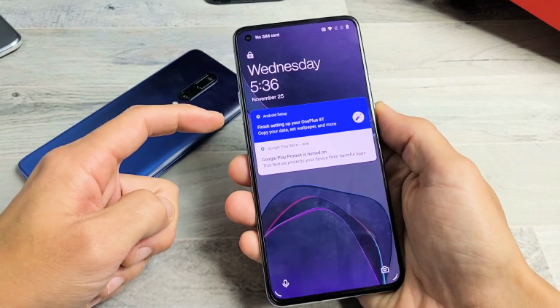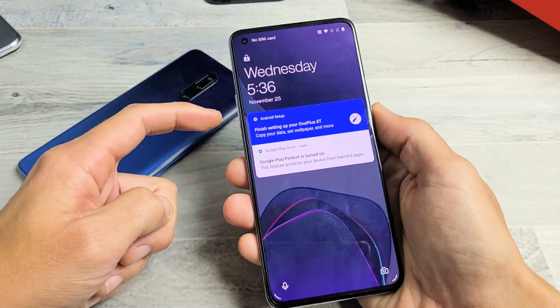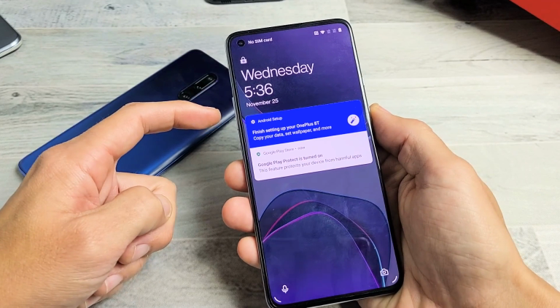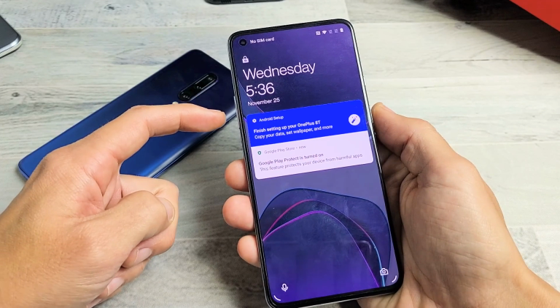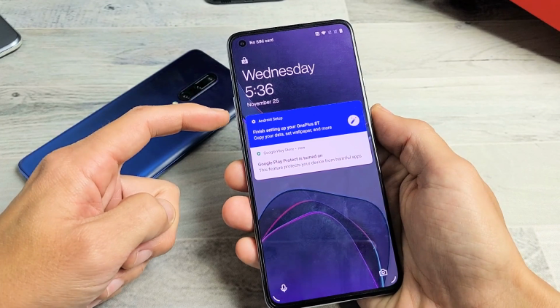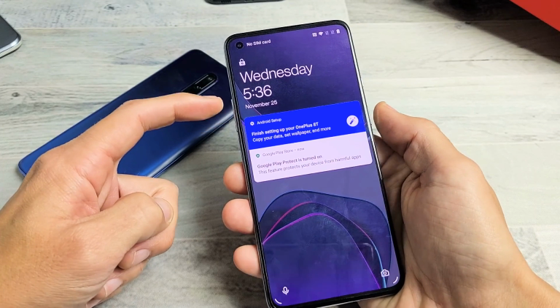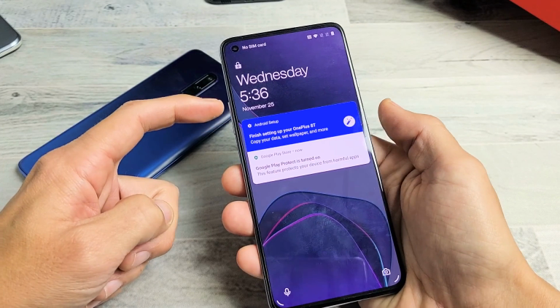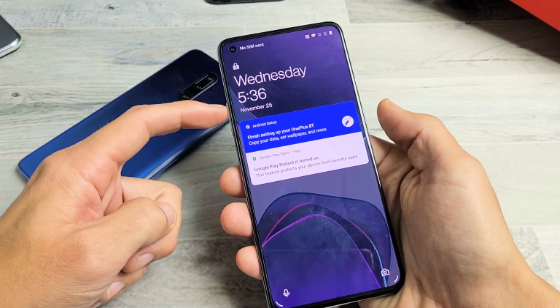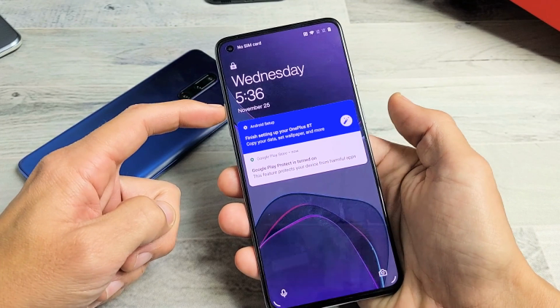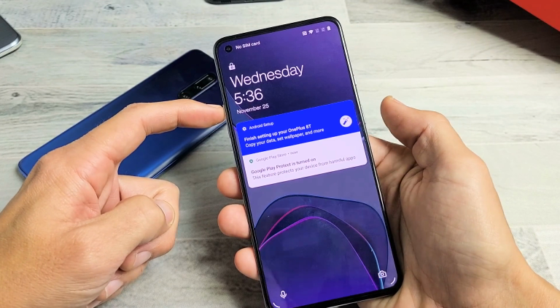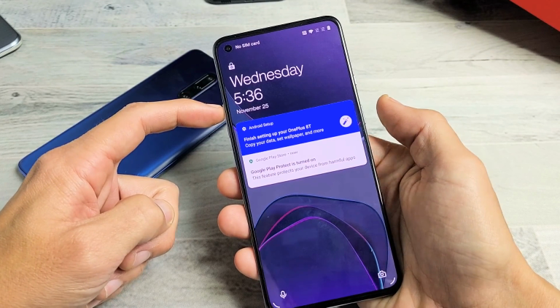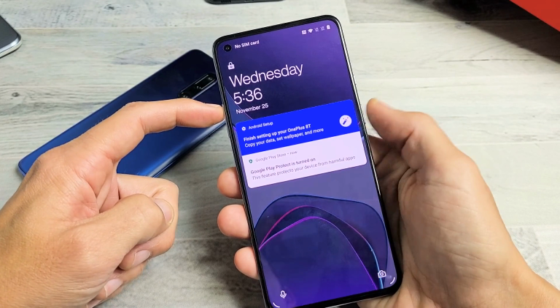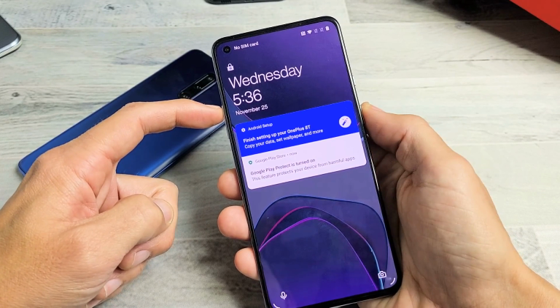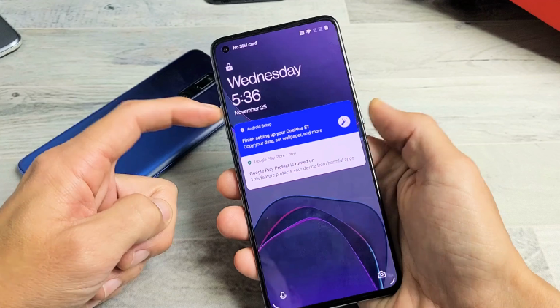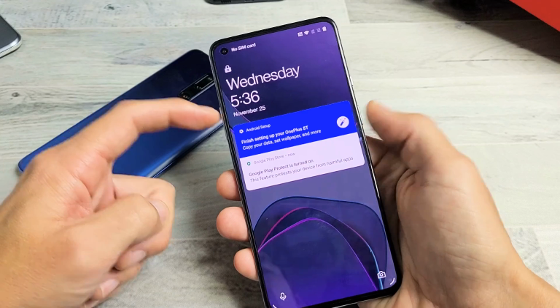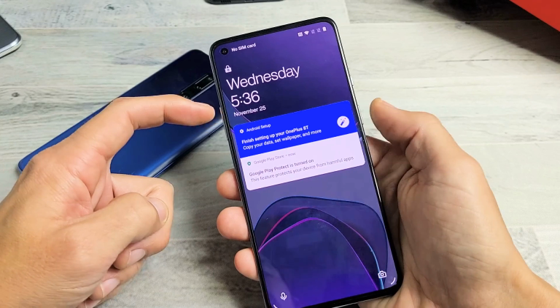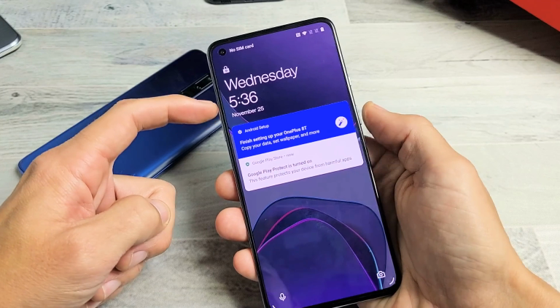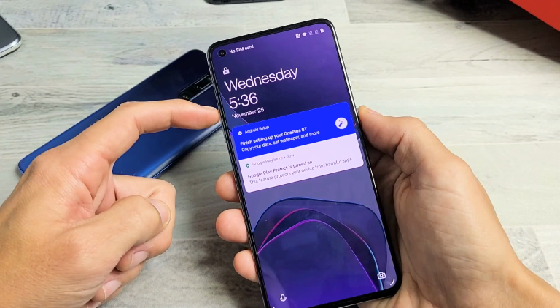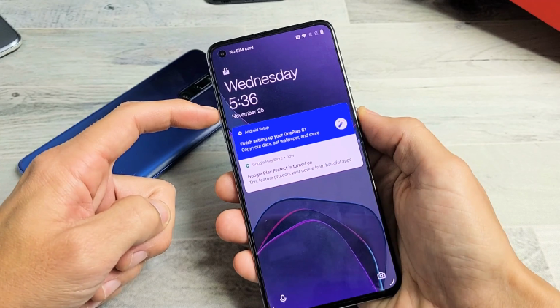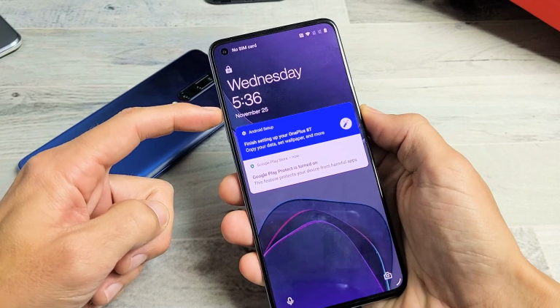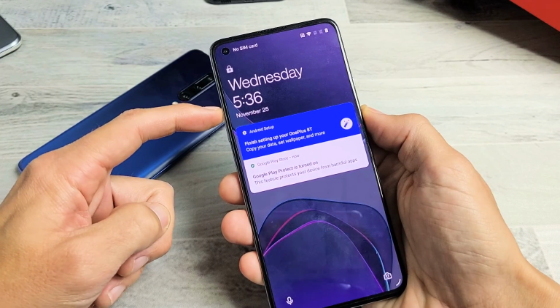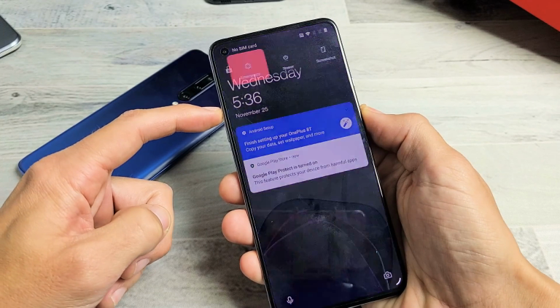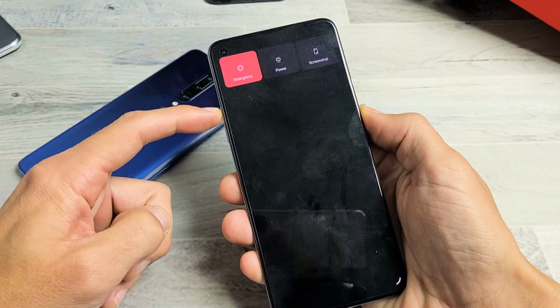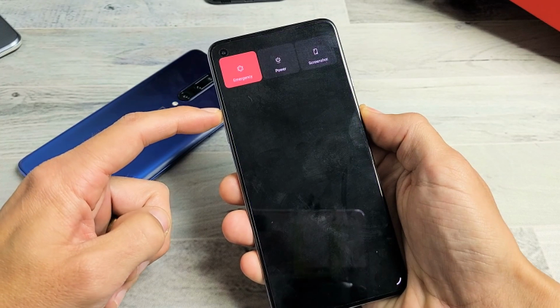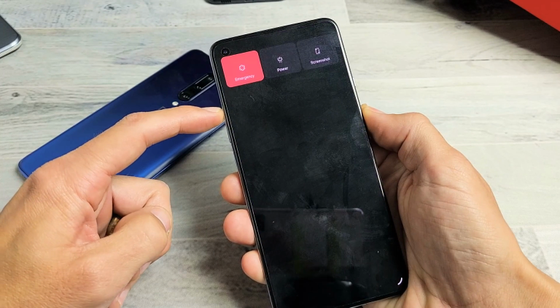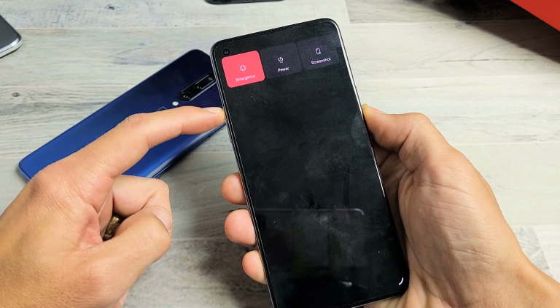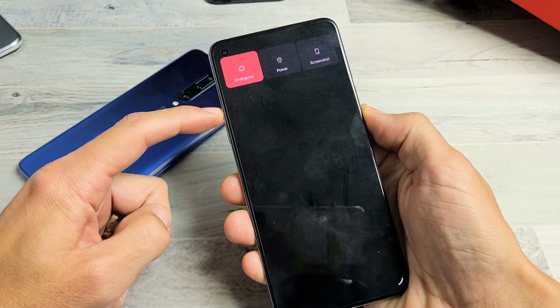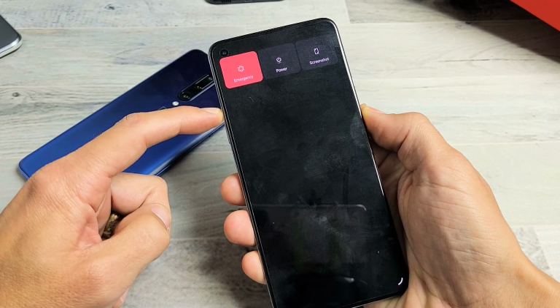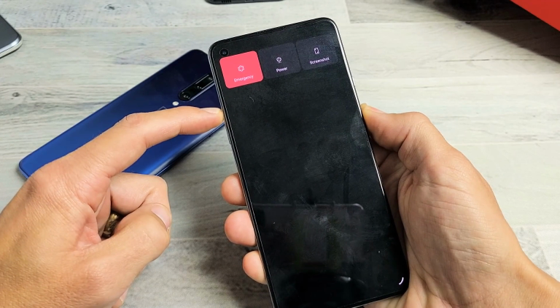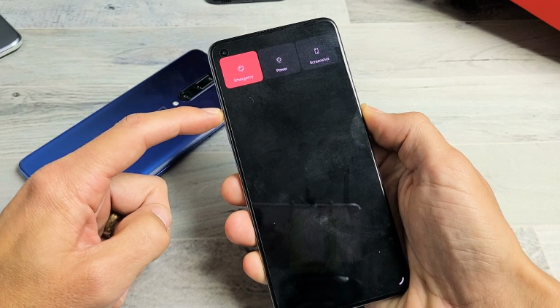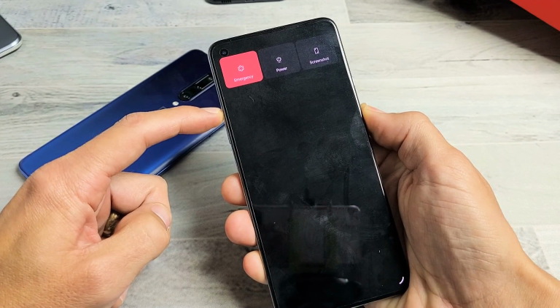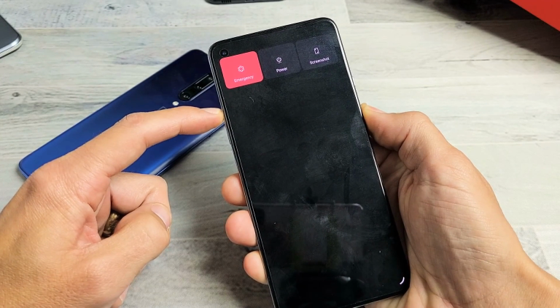So we'll do it together. Ready? Volume up, power button. Ready? One, two, three — press and hold both buttons. Do not let go. Don't worry about what's happening to the screen.